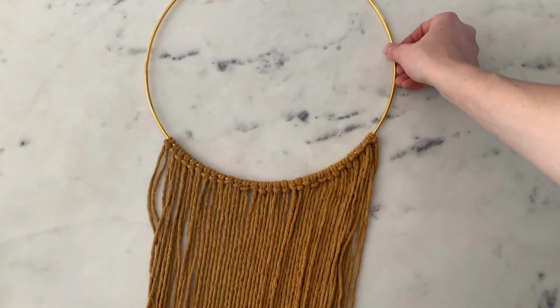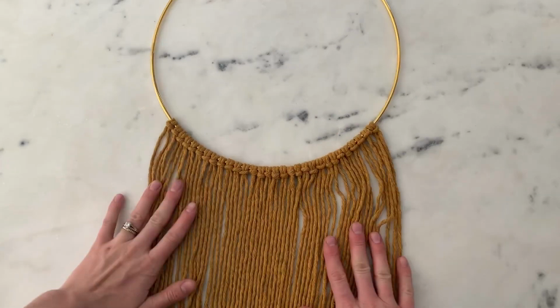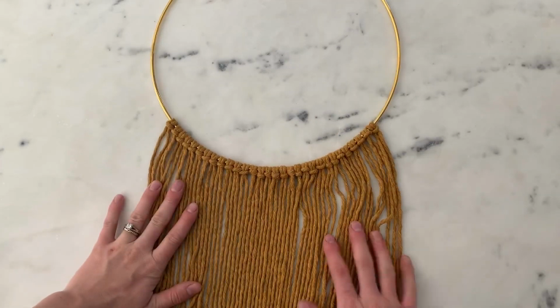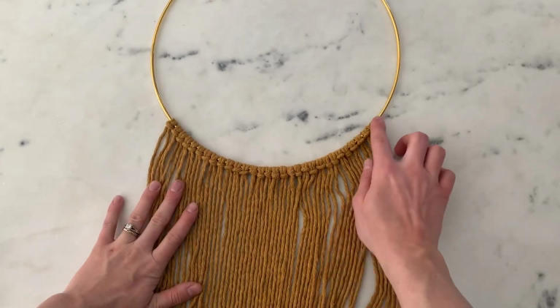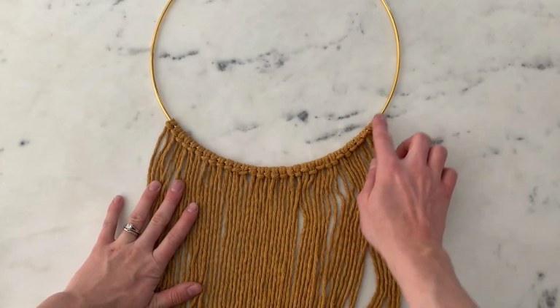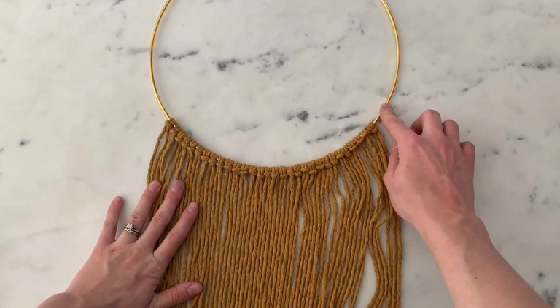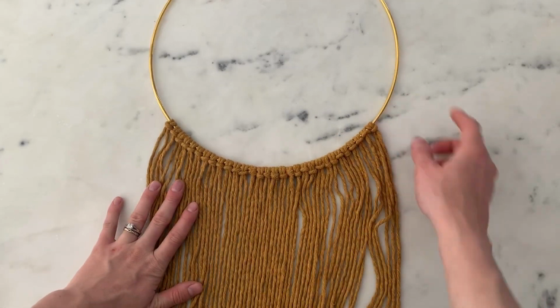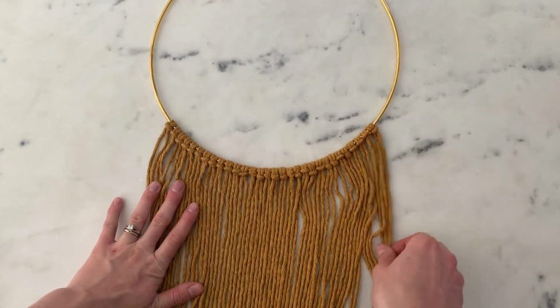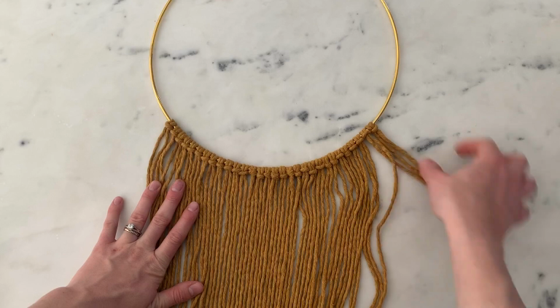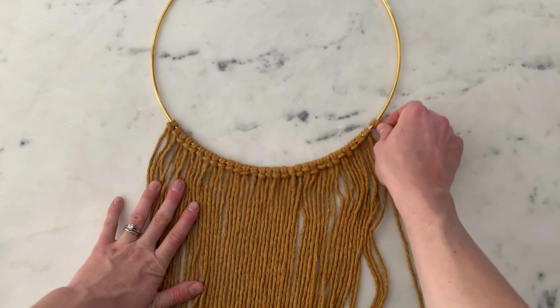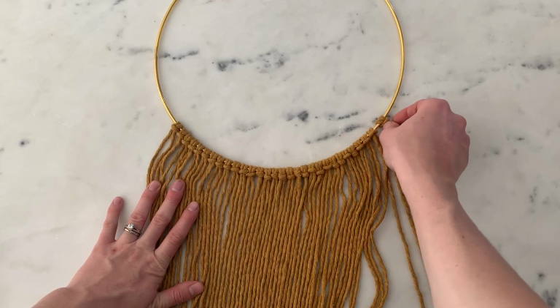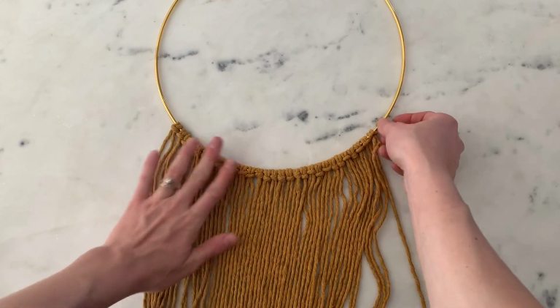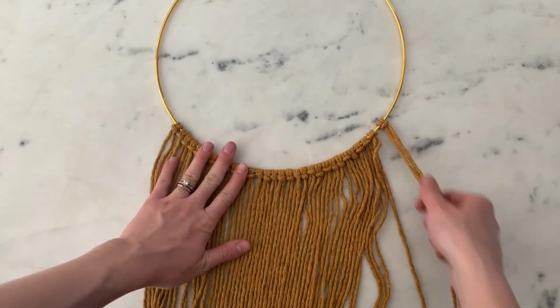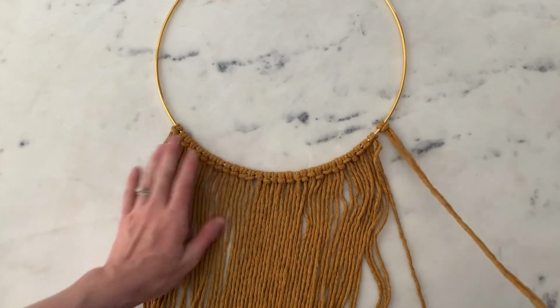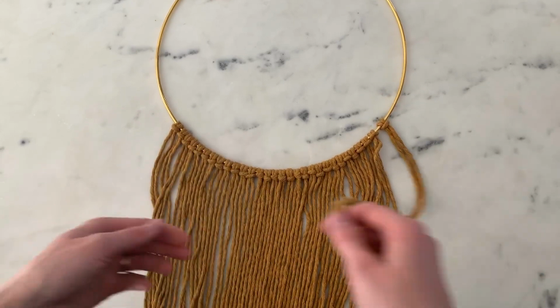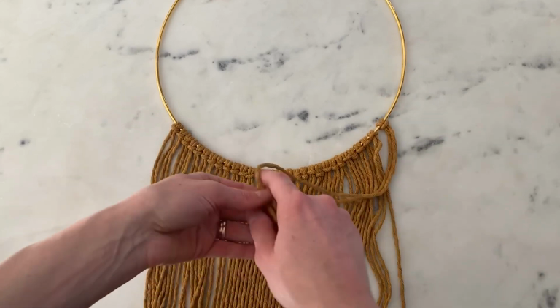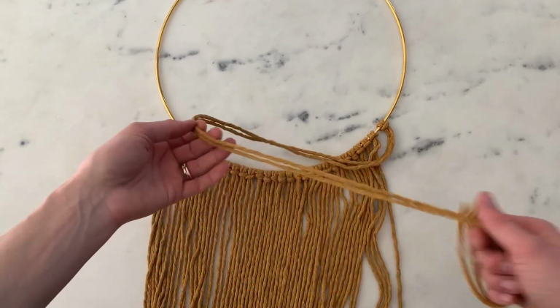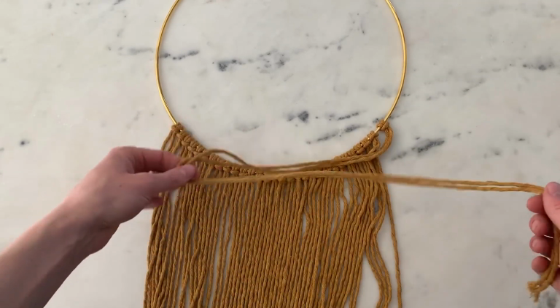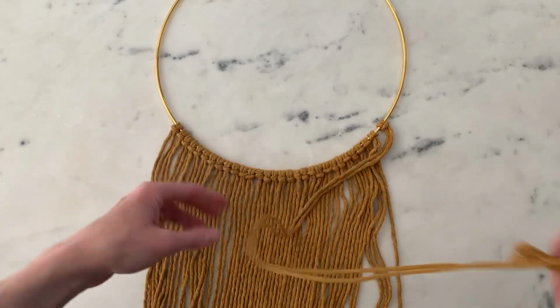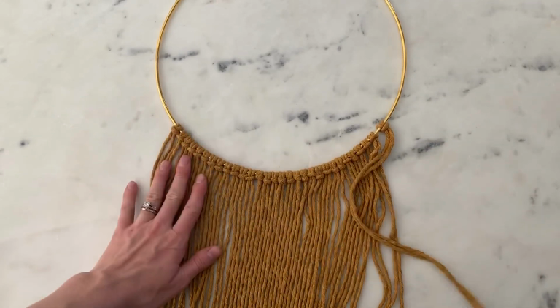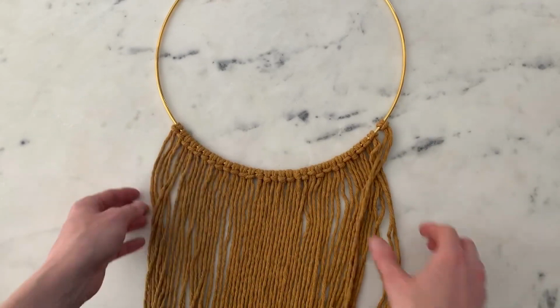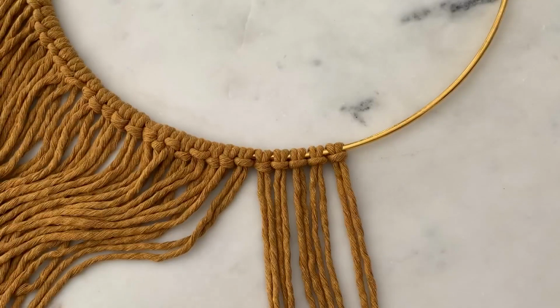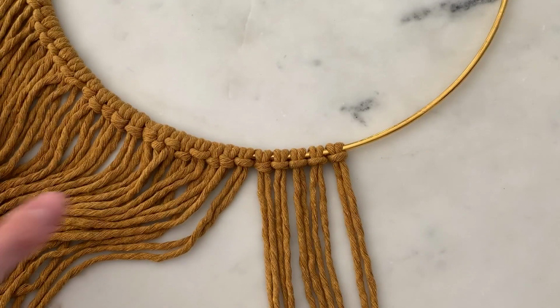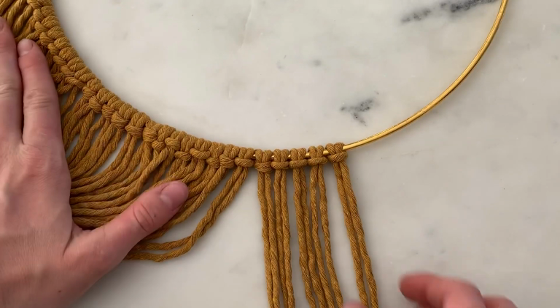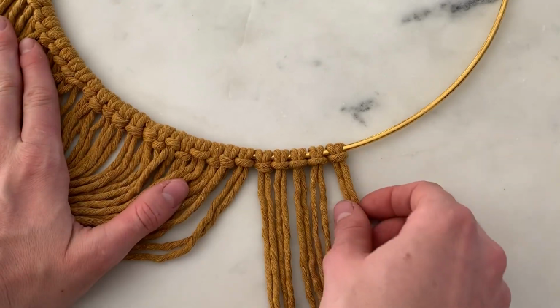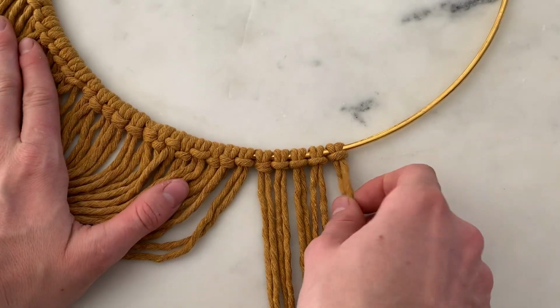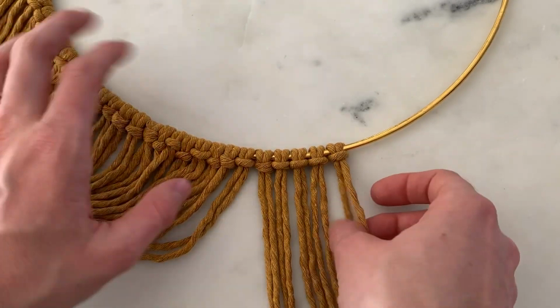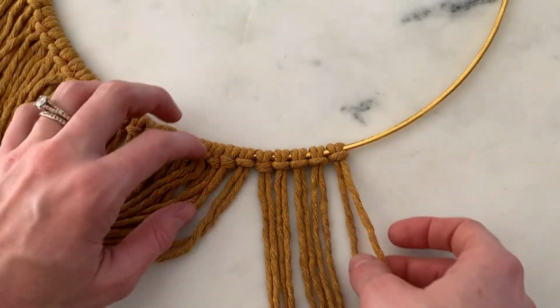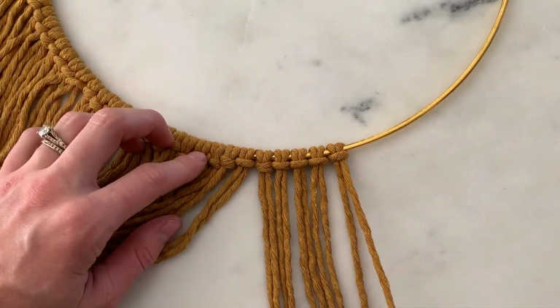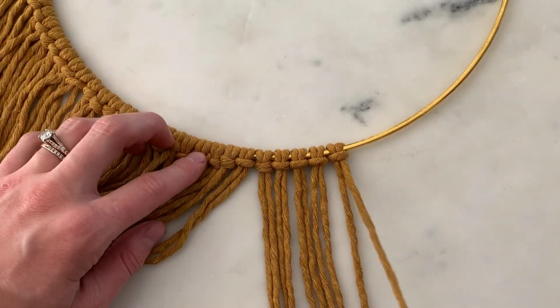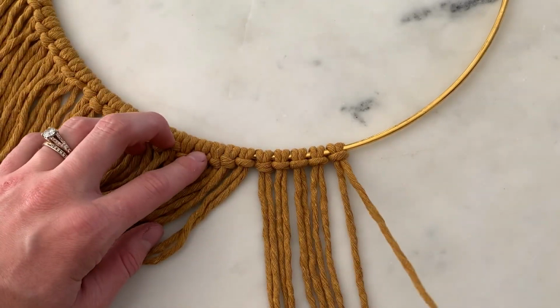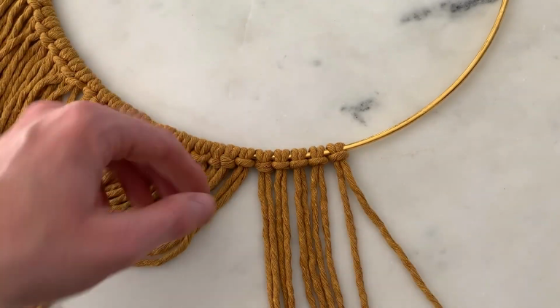I just attached 30 pieces of cord to this circle ring using the lark's head knot. Remember each piece of cord is measured 60 inches long, so folded in half is 30 inches. I'm going to start tying the knots now. I'm going to be using the clove hitch knot.